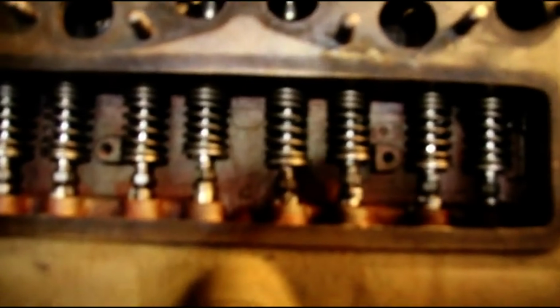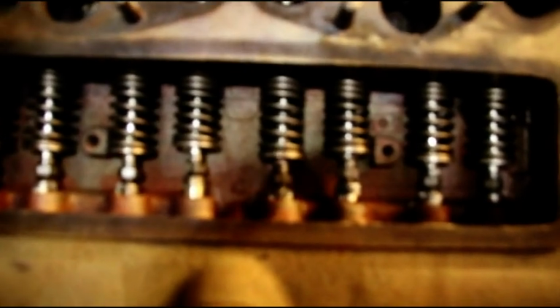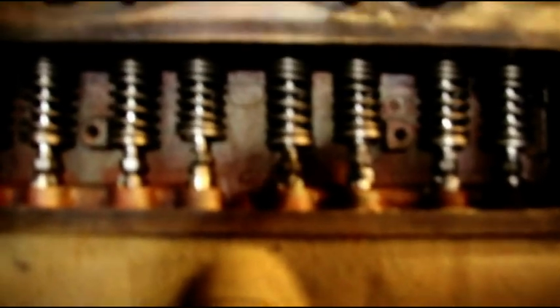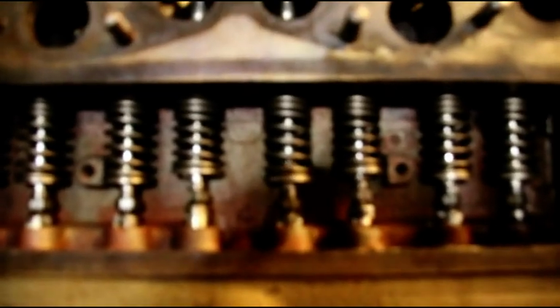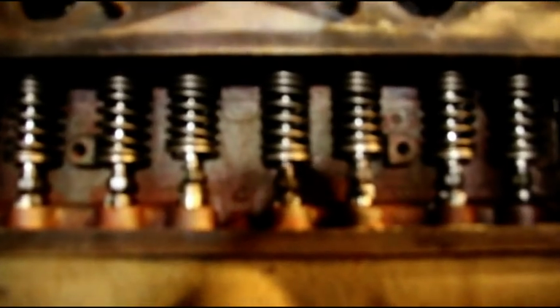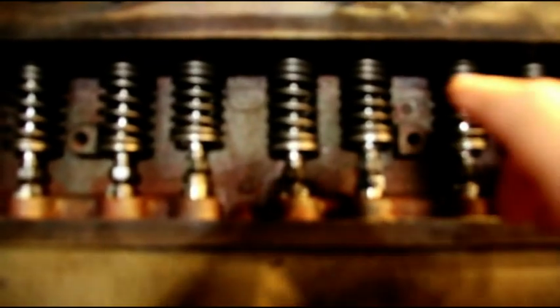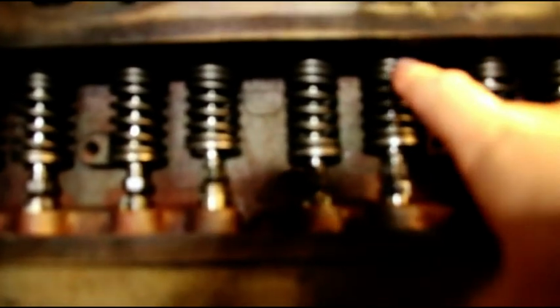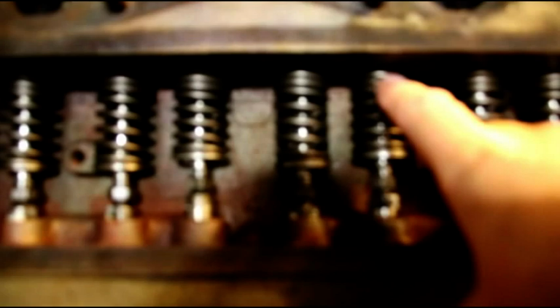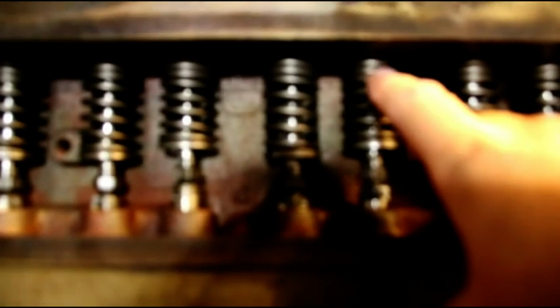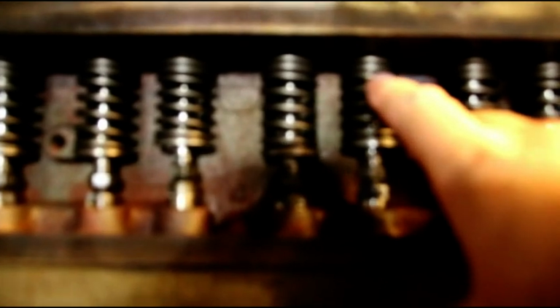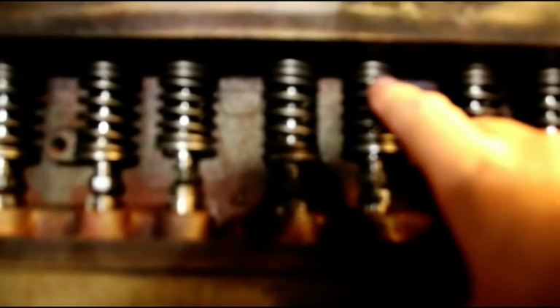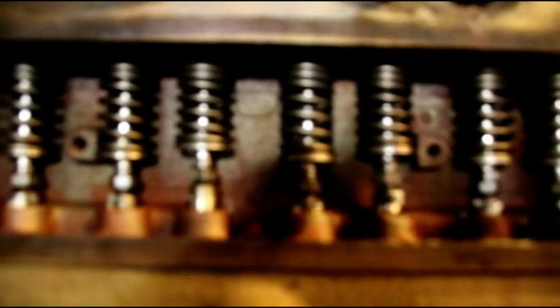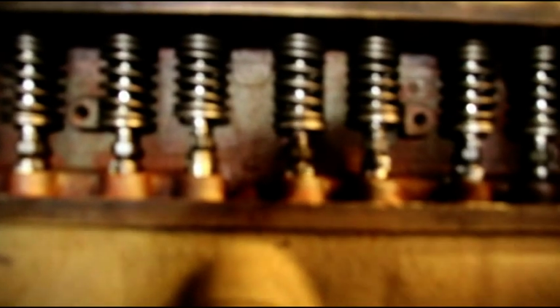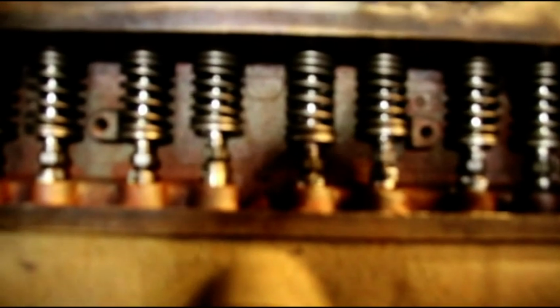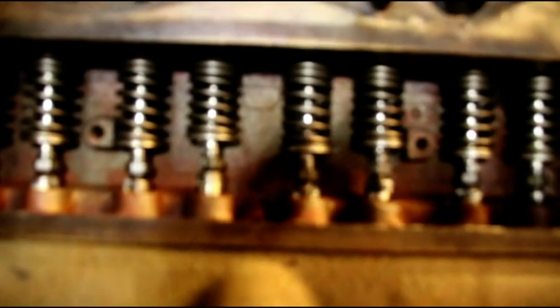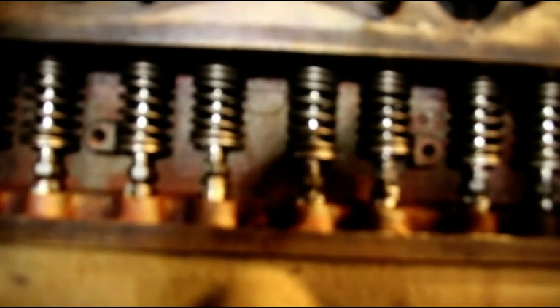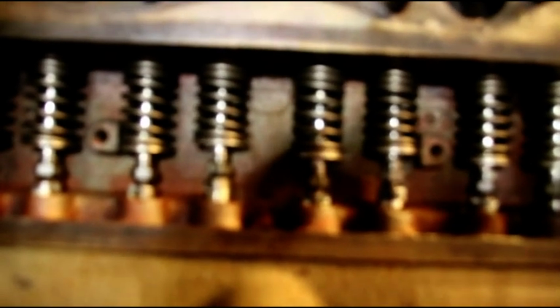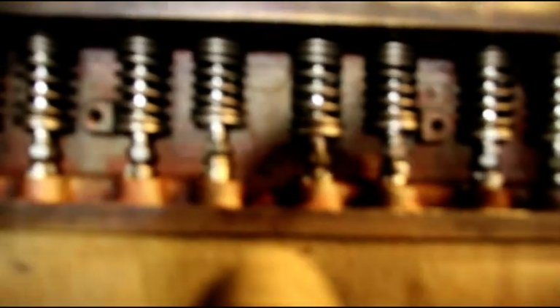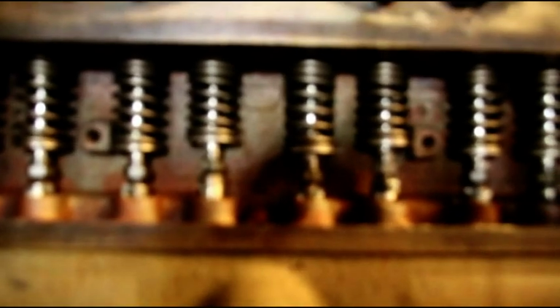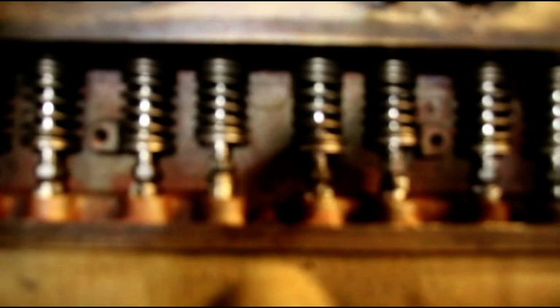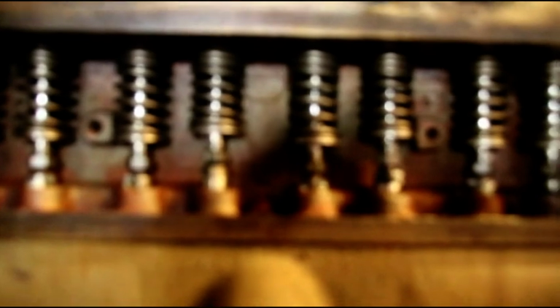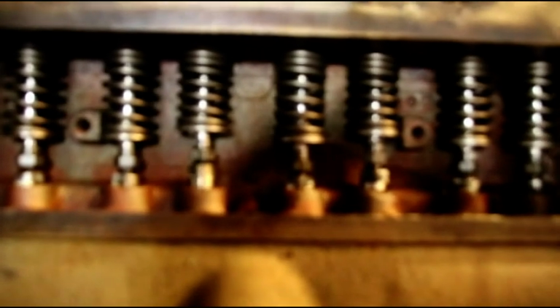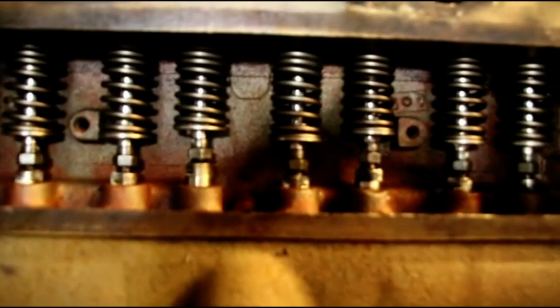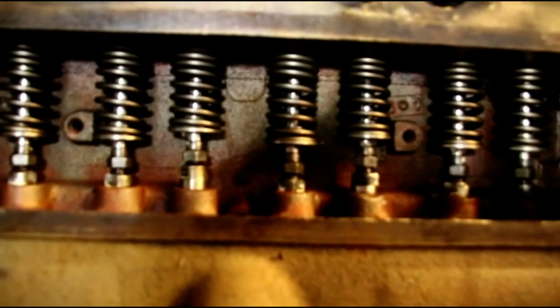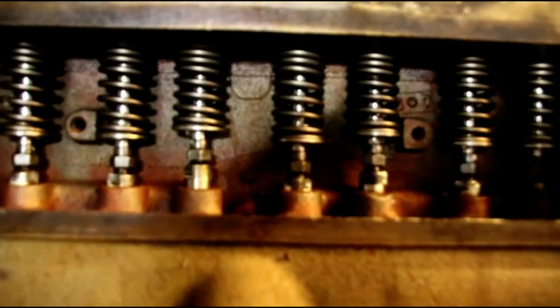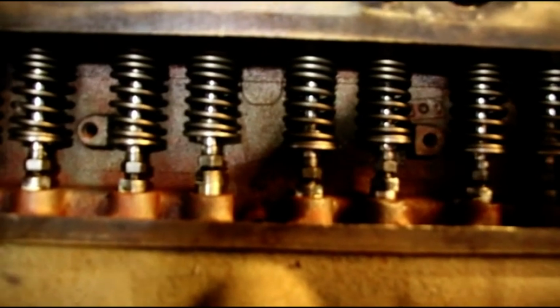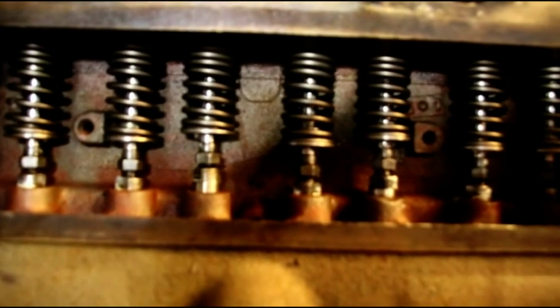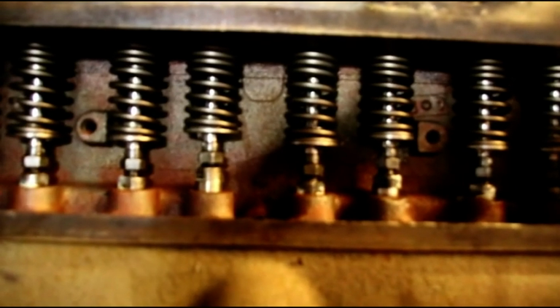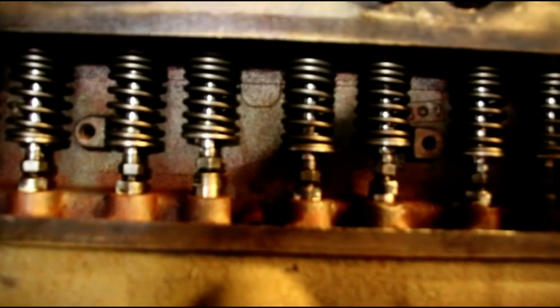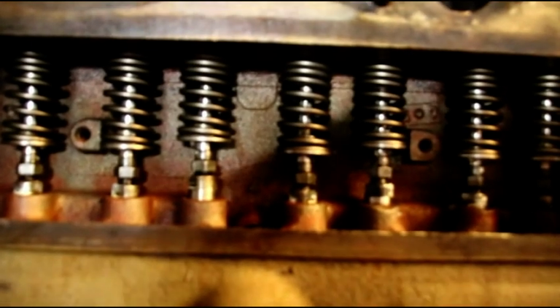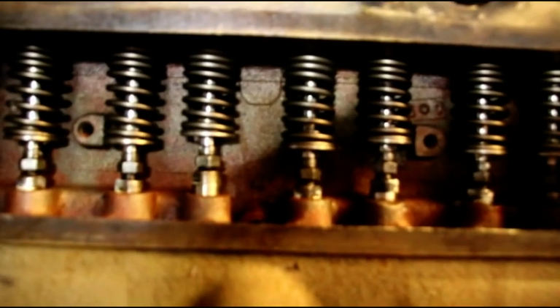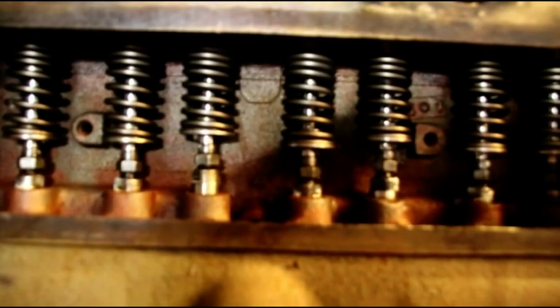So save yourself some trouble and get a very good running engine by taking the time to look at your valve springs. Make sure you have the tightly spaced coils to the top. That's your Willys engine tip of the day — thanks for watching, see you on the next one.